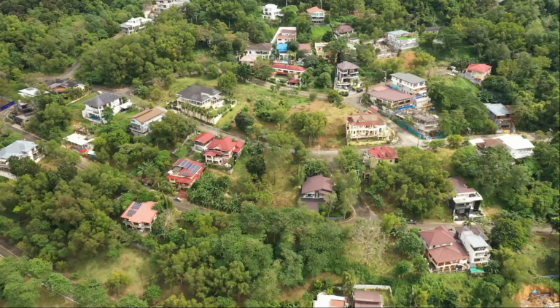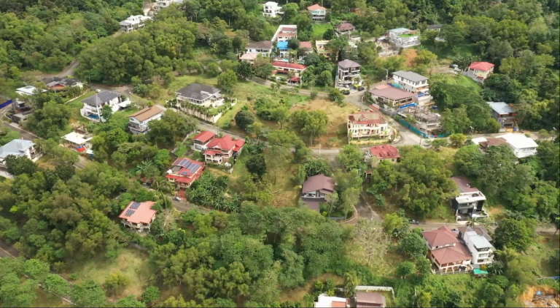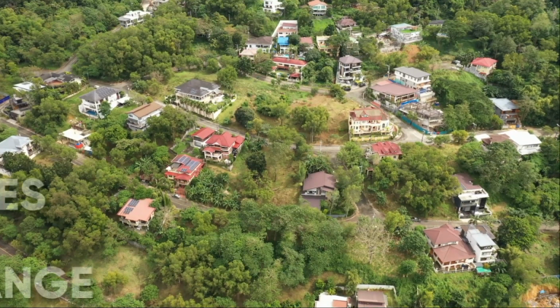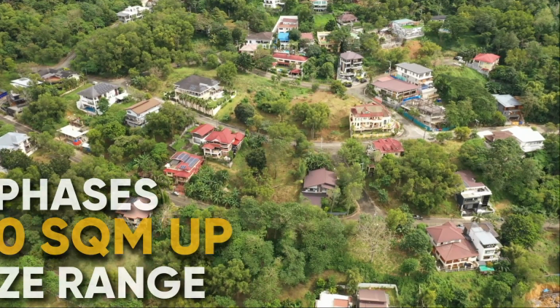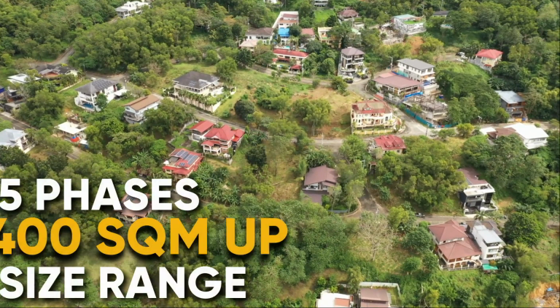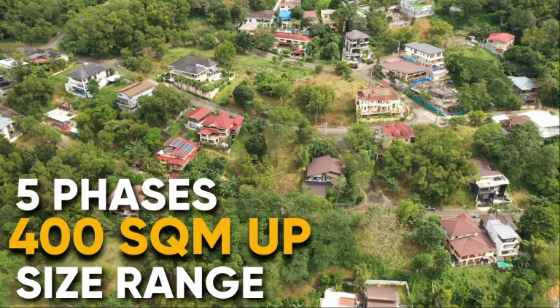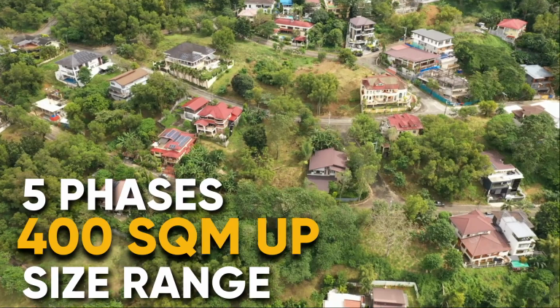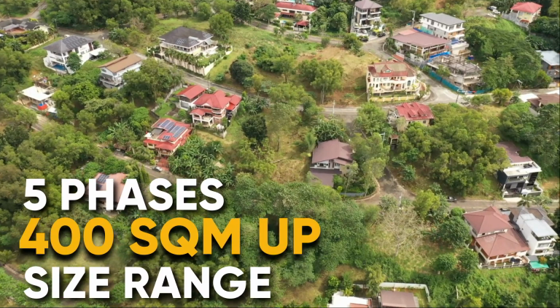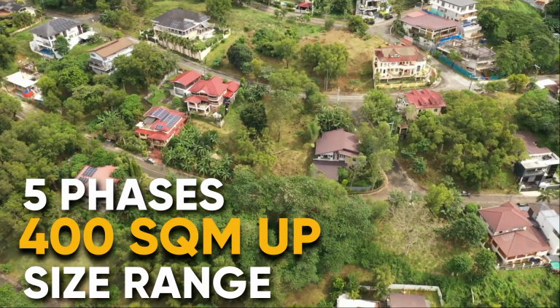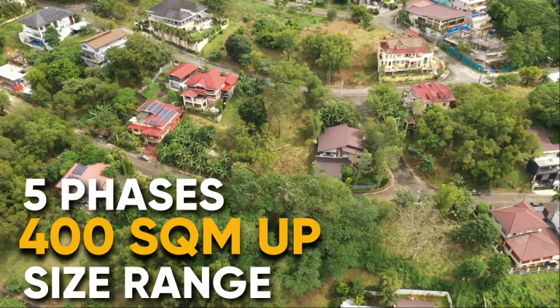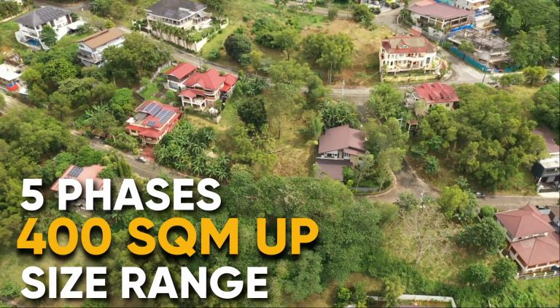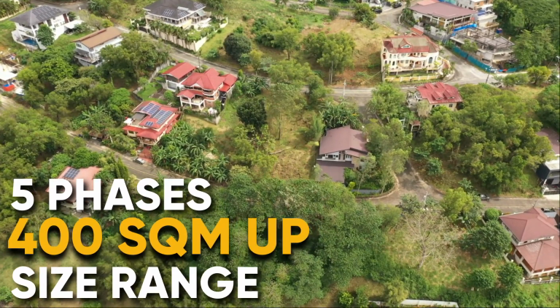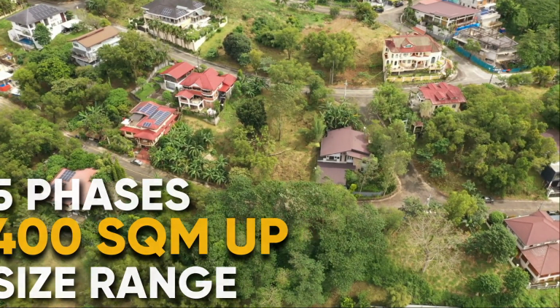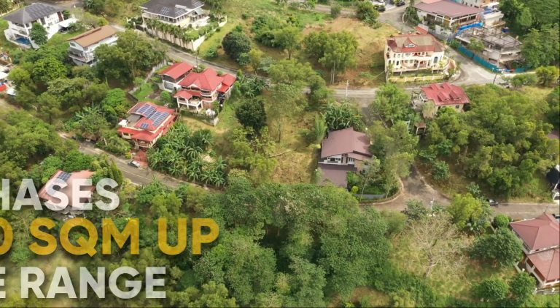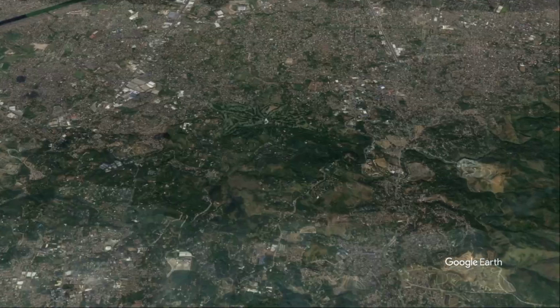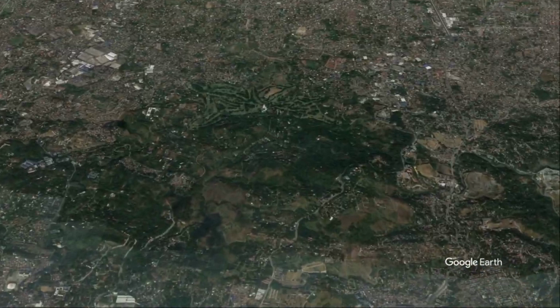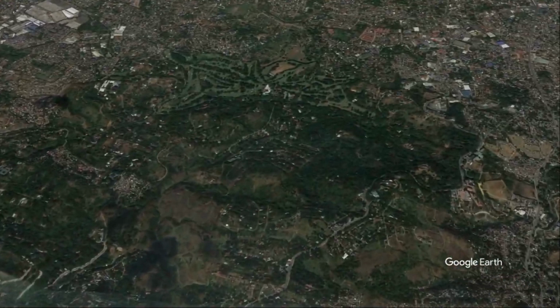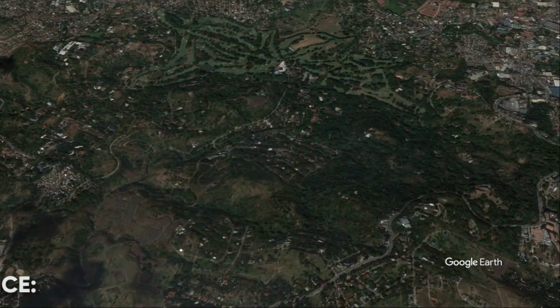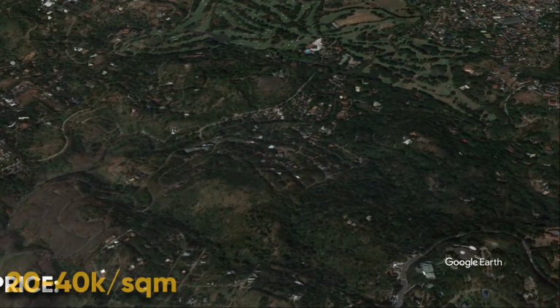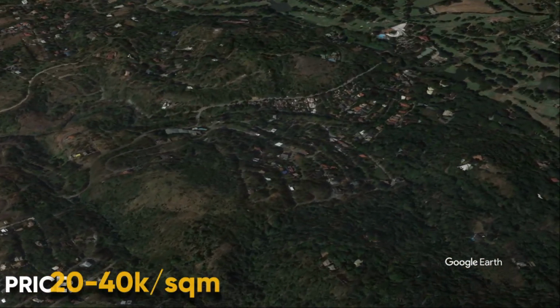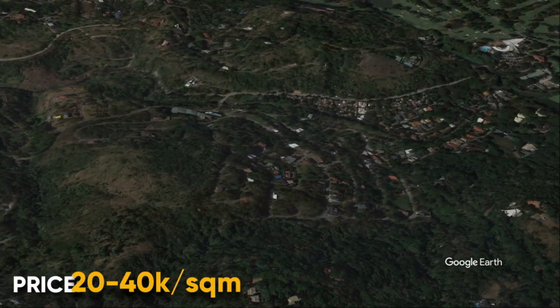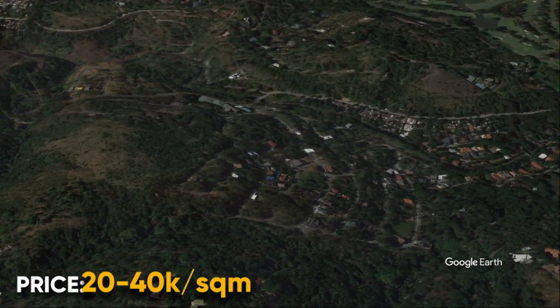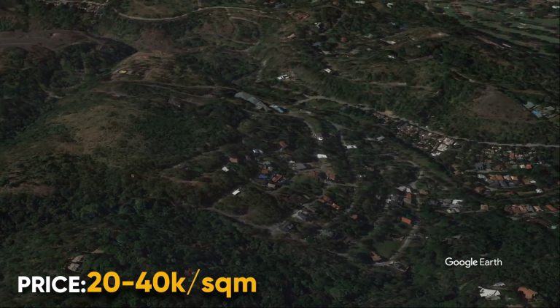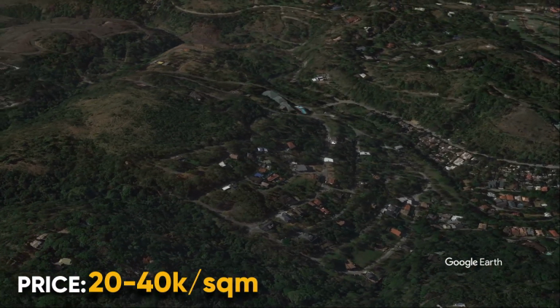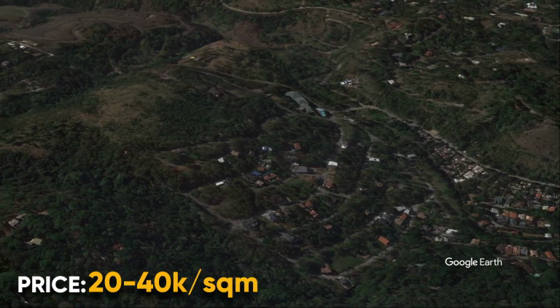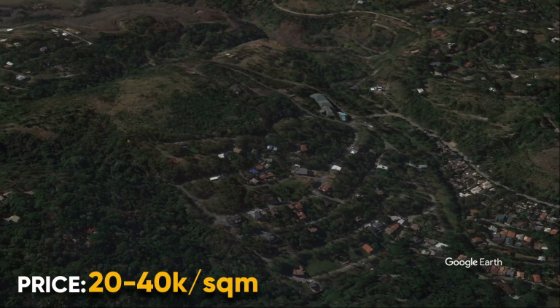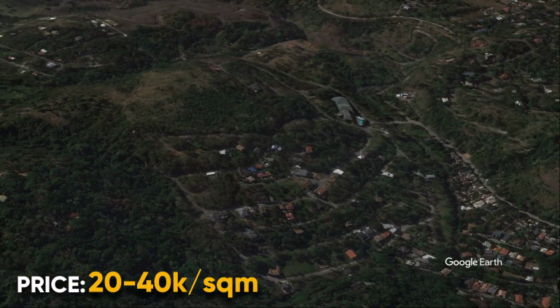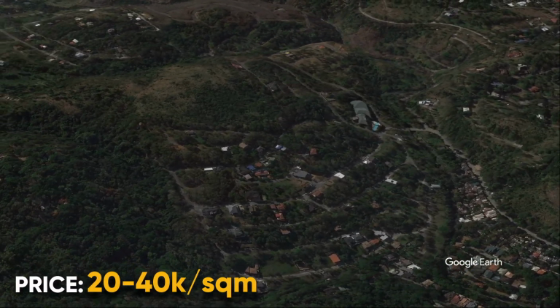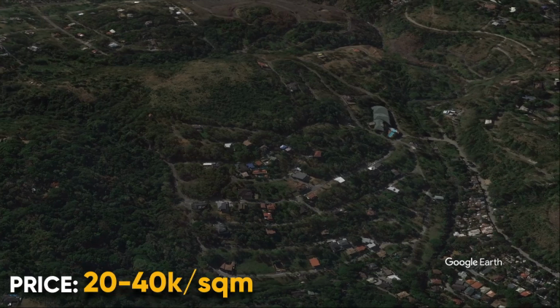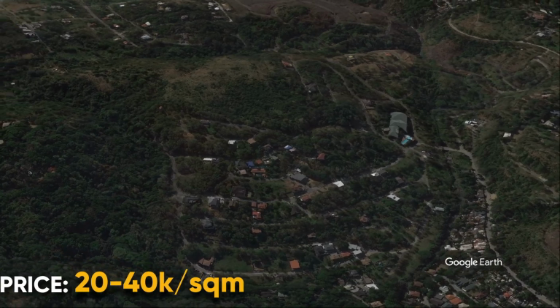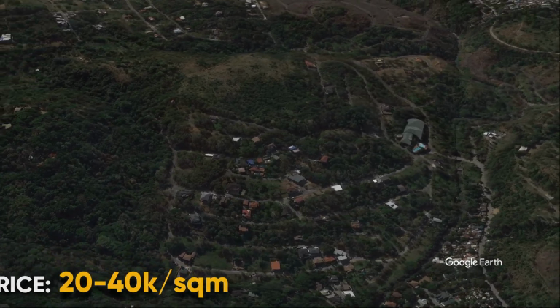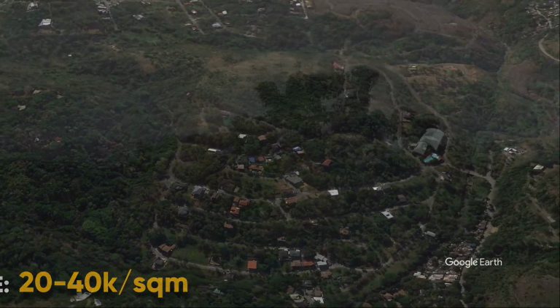There's a total of five phases with lot sizes ranging from 400 square meters and up. The most prime spot is phase four with the biggest community, and this is where you can find the best city skyline views.